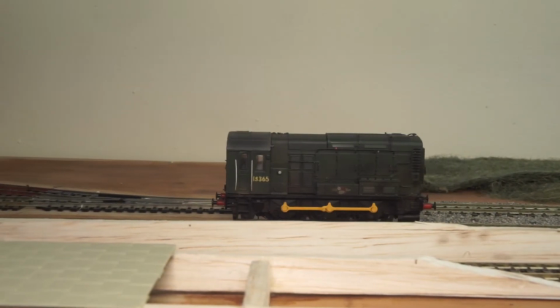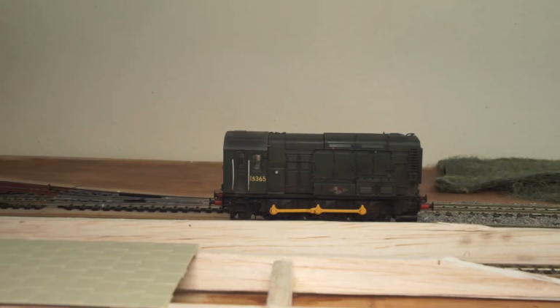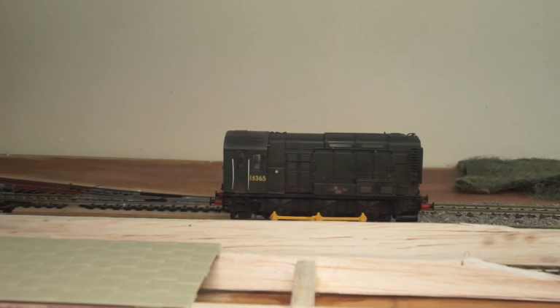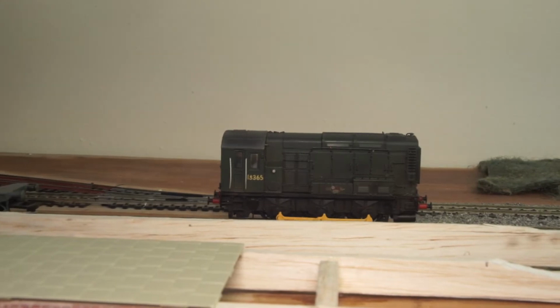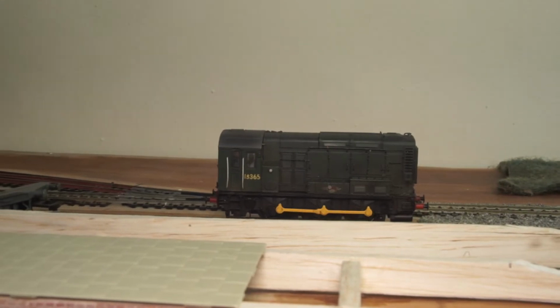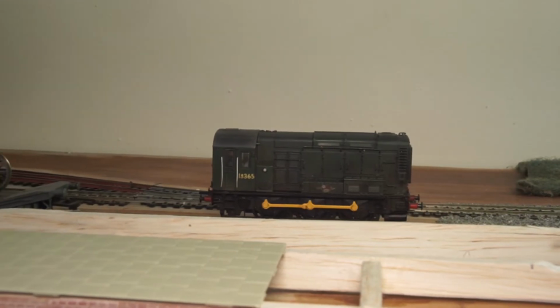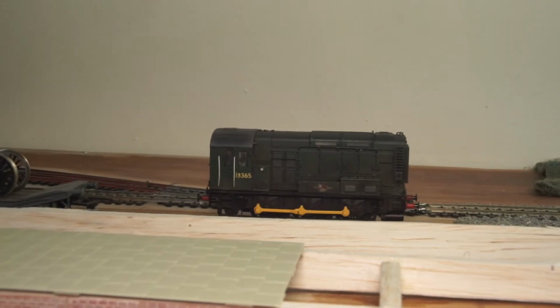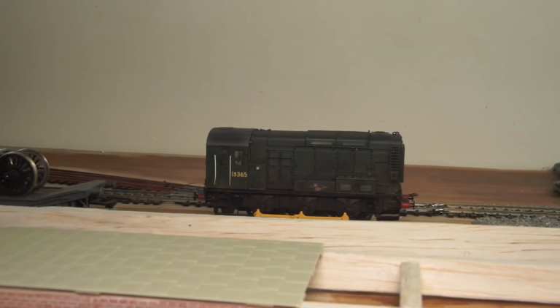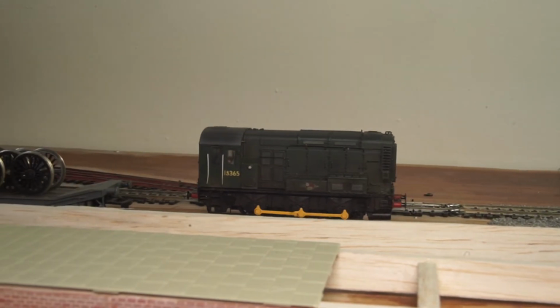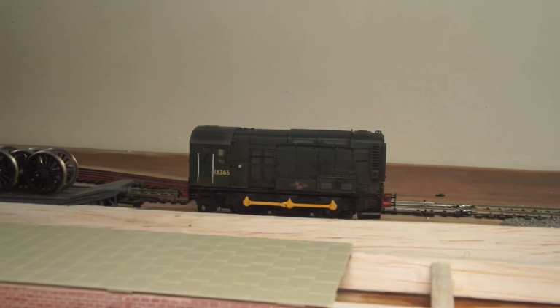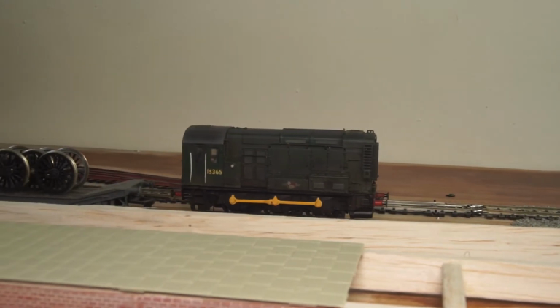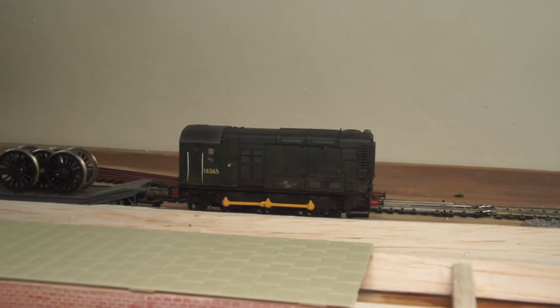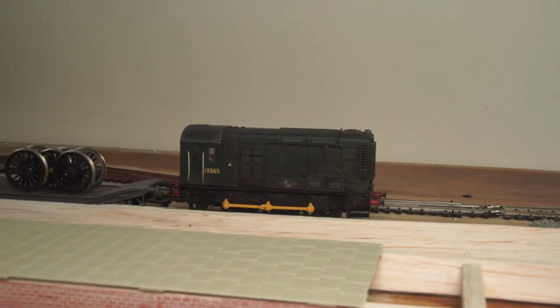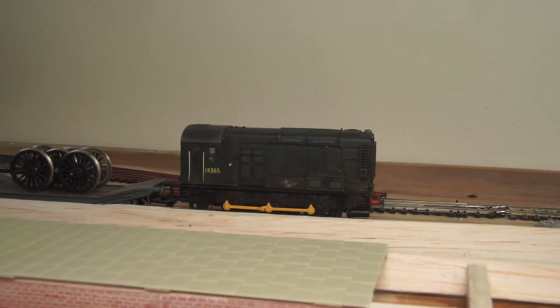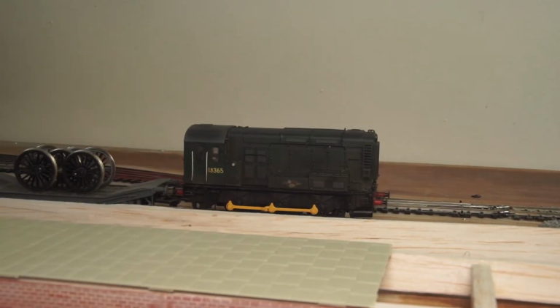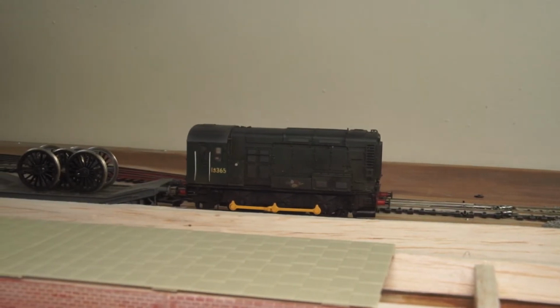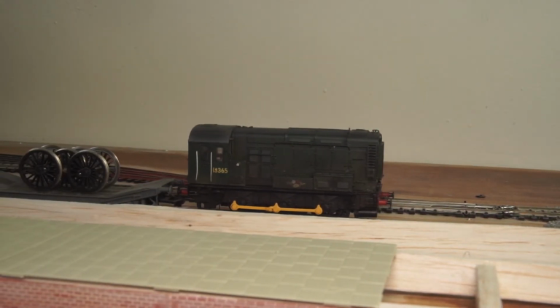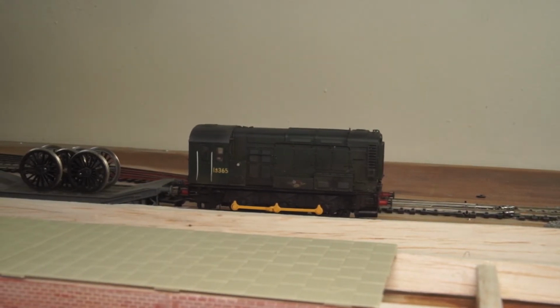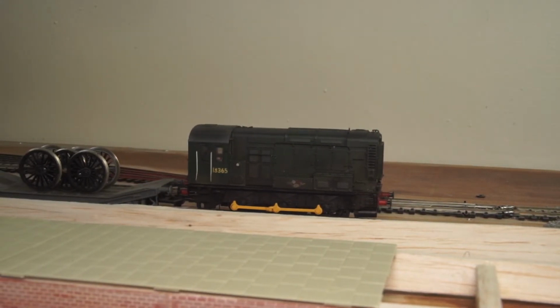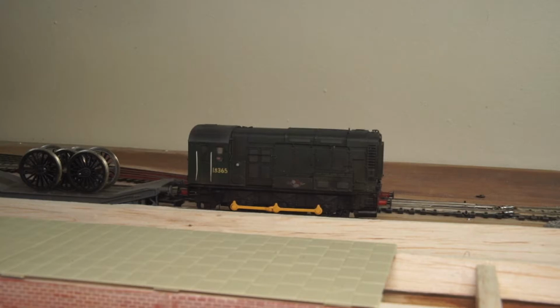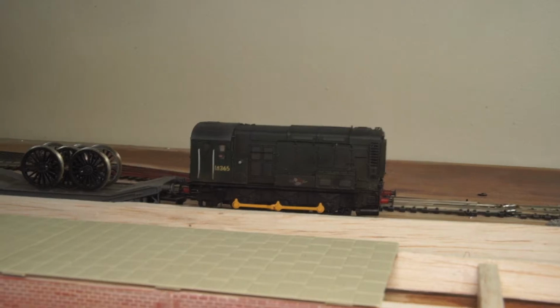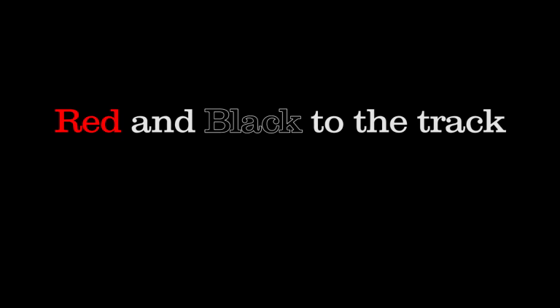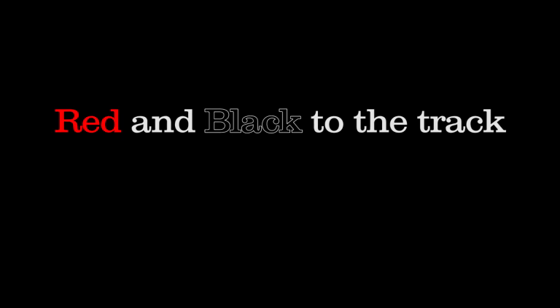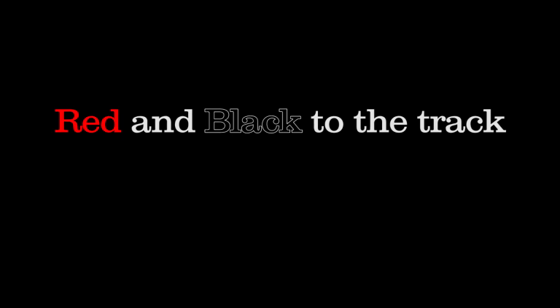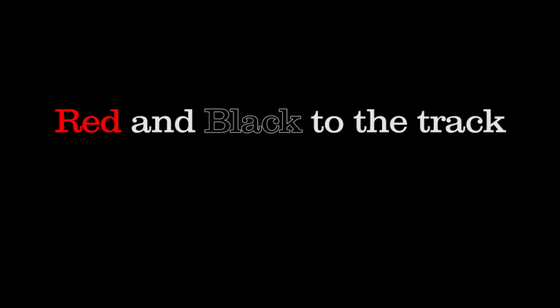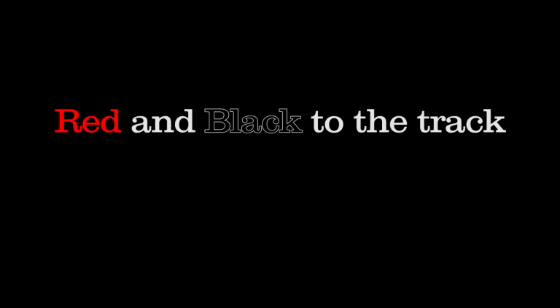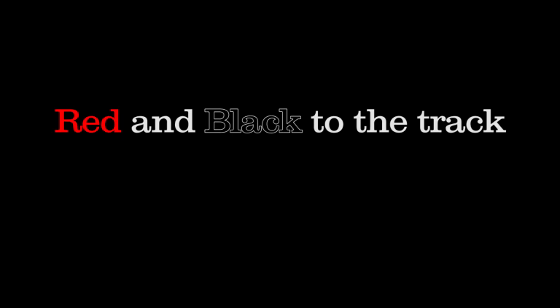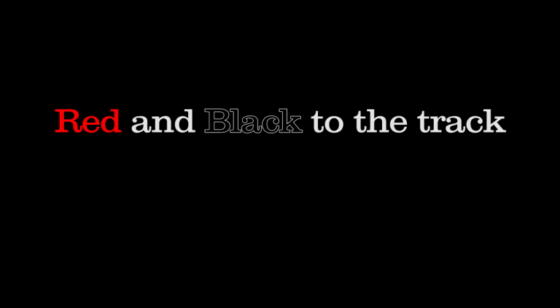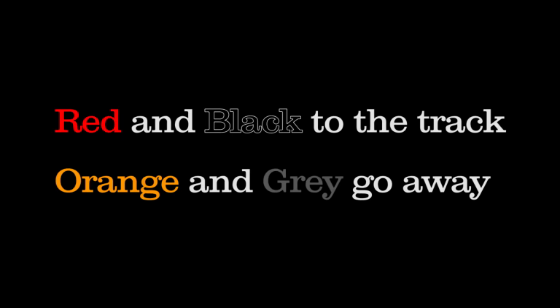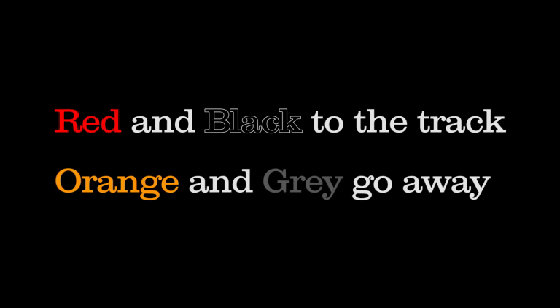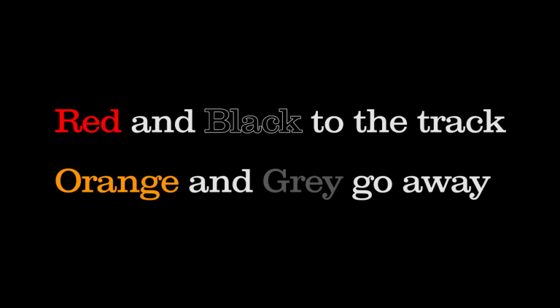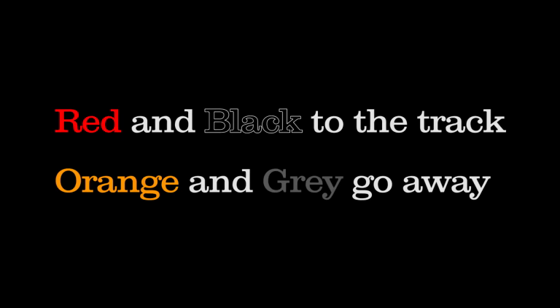As I was doing my research on this, I came across a little rhyme which could help you out if you remember it: red and black to the track, orange and grey go away.